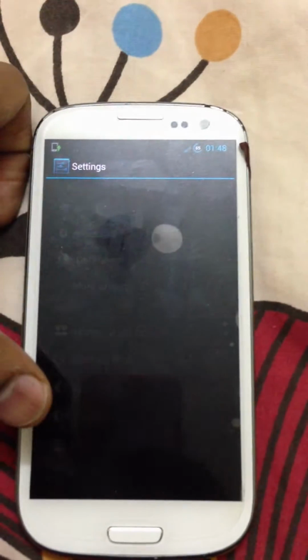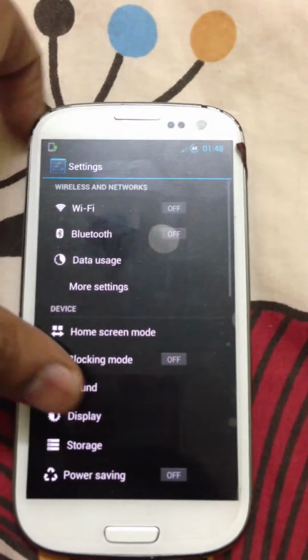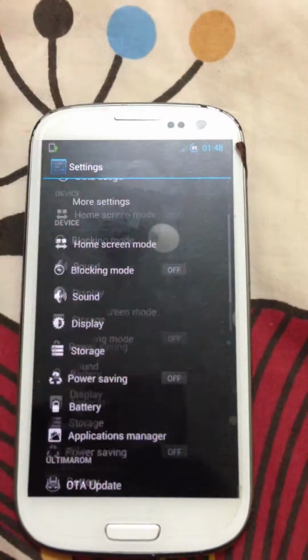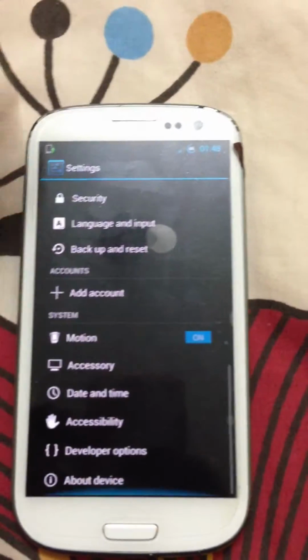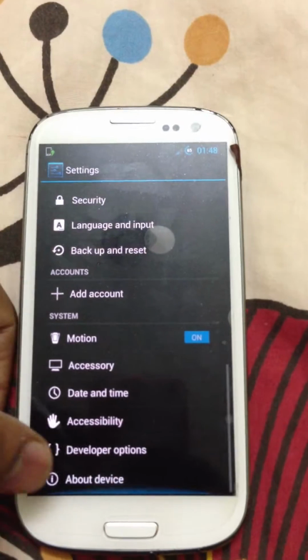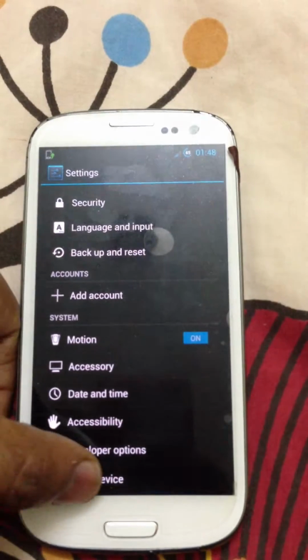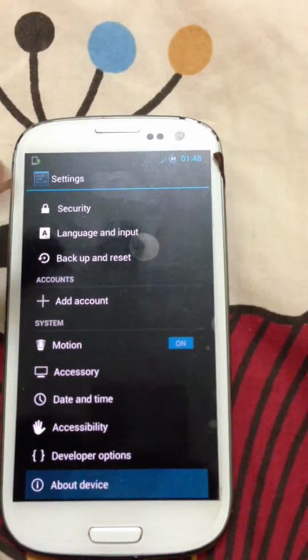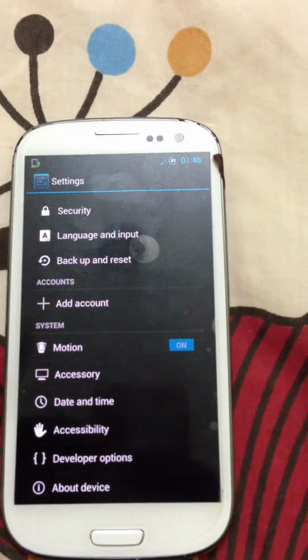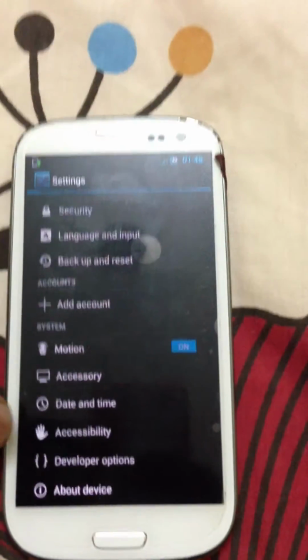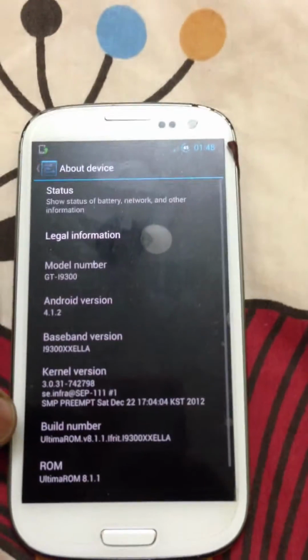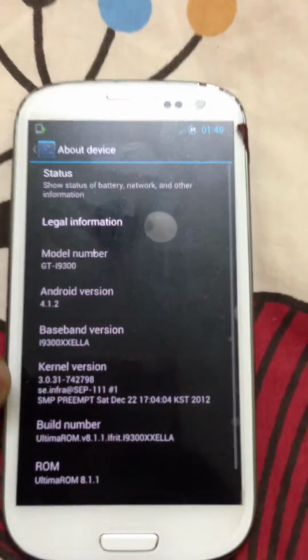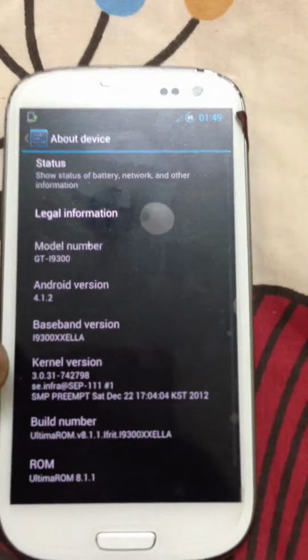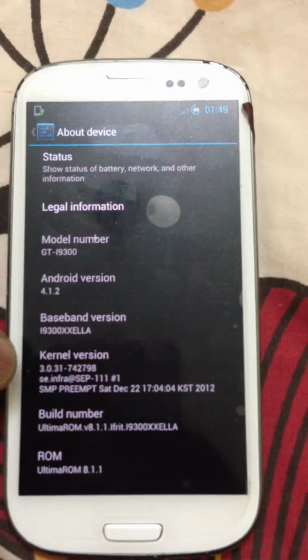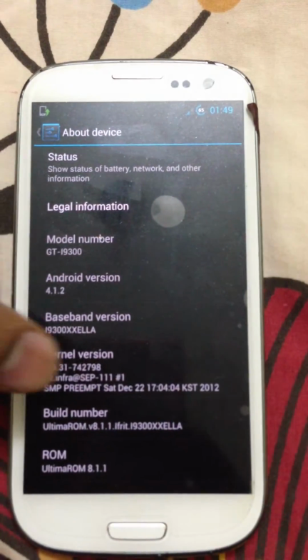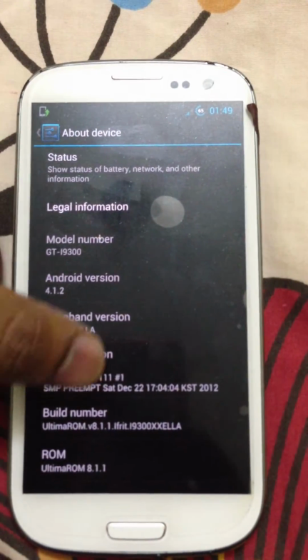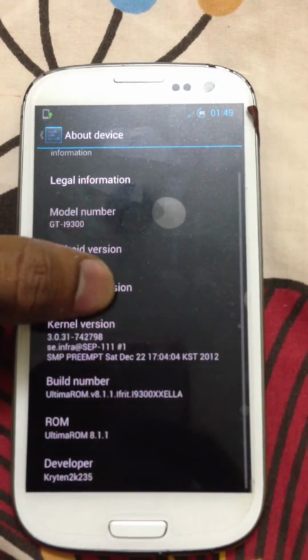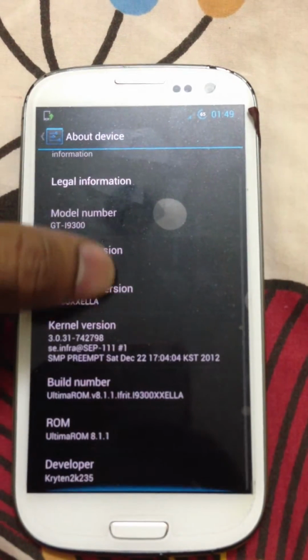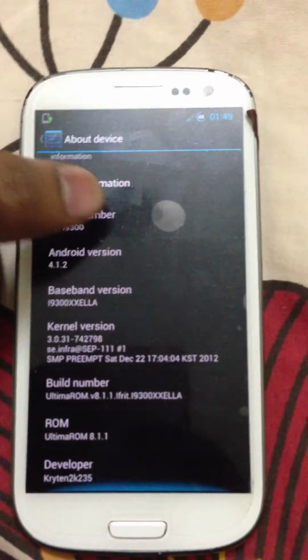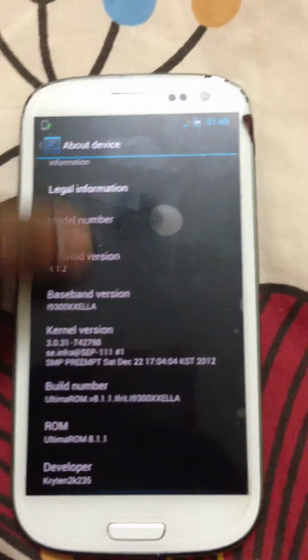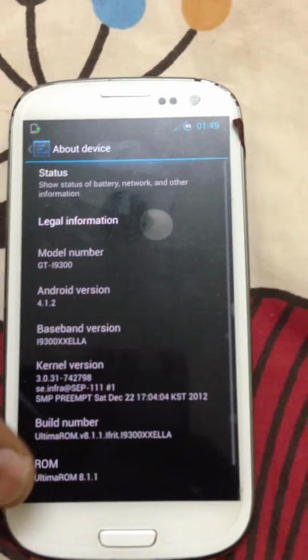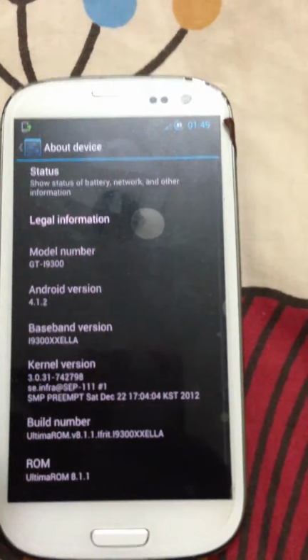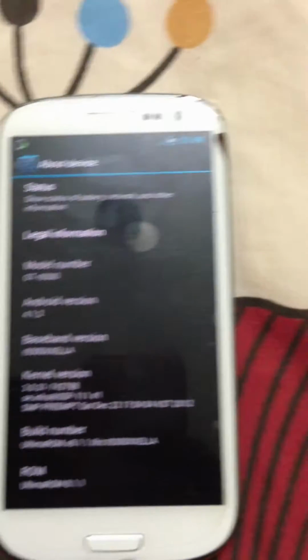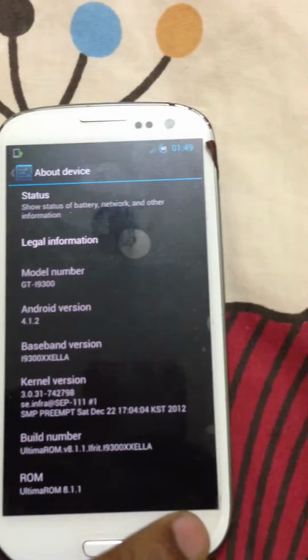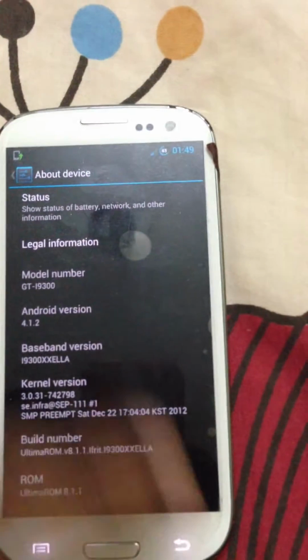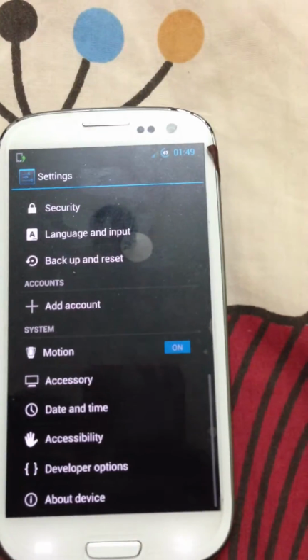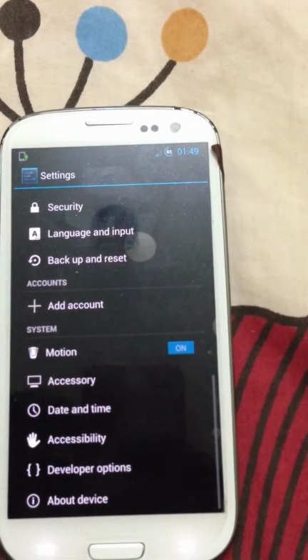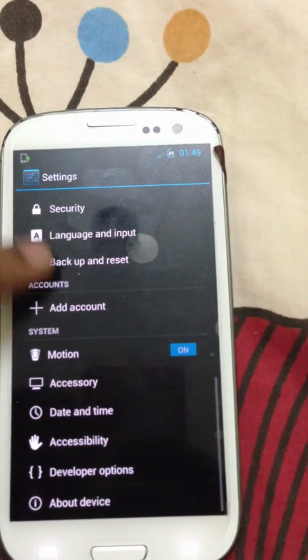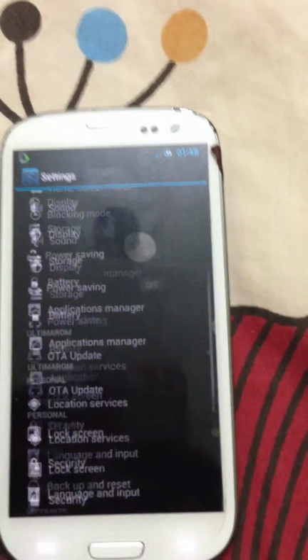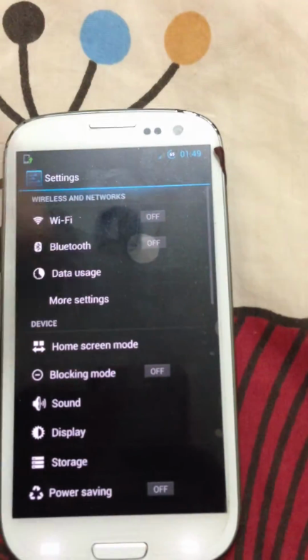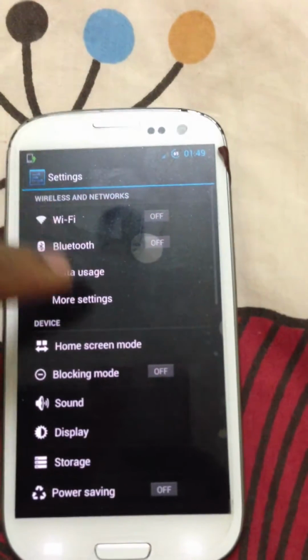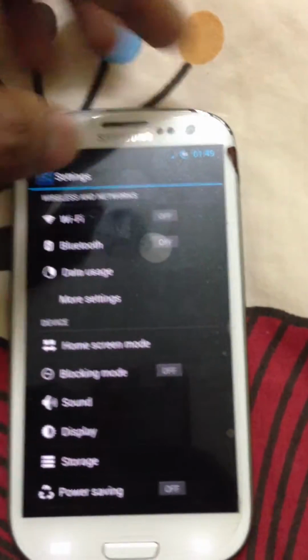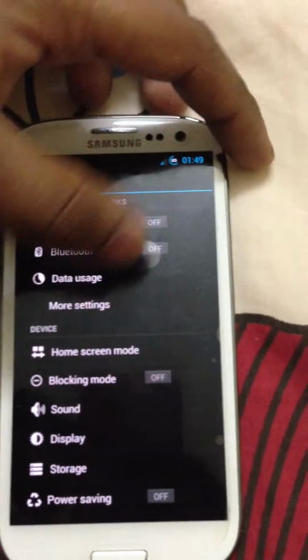You go to Settings, click on About Device. You can see it's Android 4.1.2, Ultima ROM 8.1. This is a huge ROM — it's 1.2 GB, possibly the biggest ROM out there.